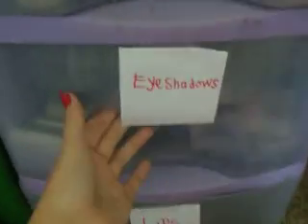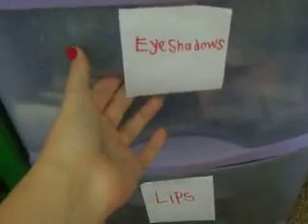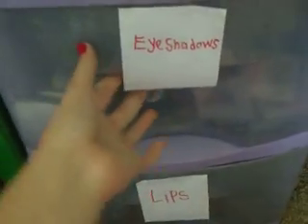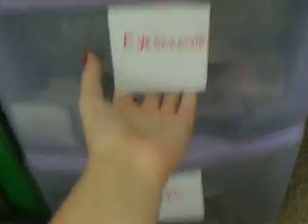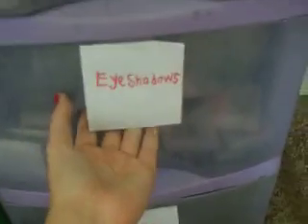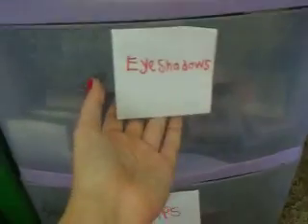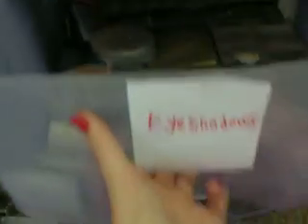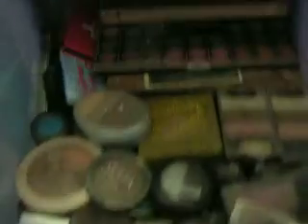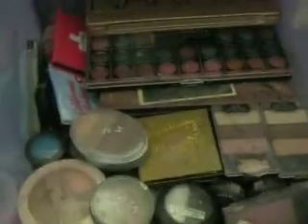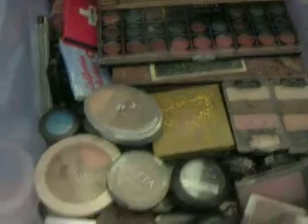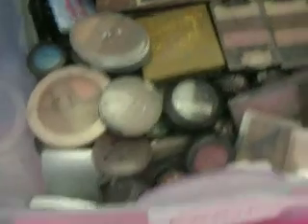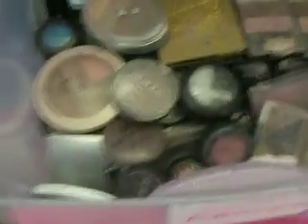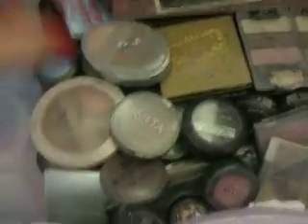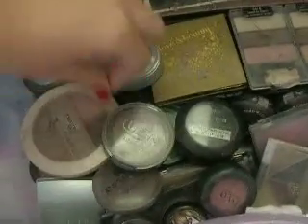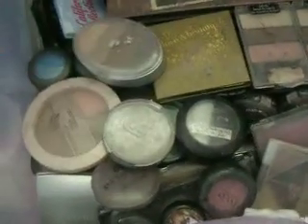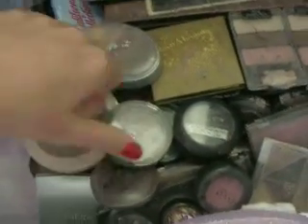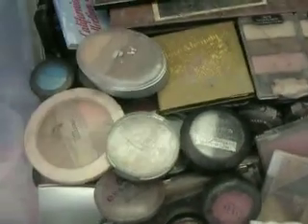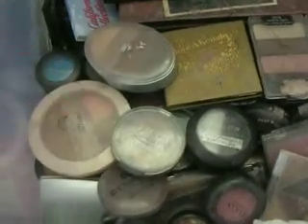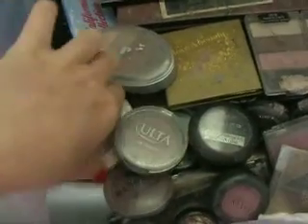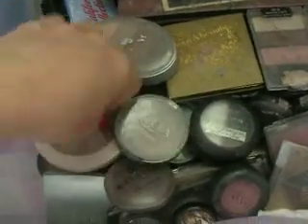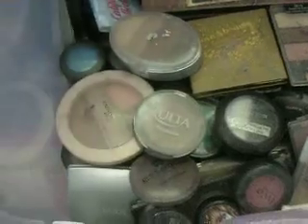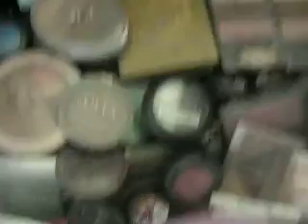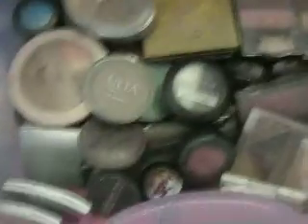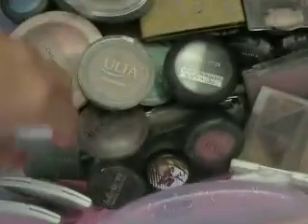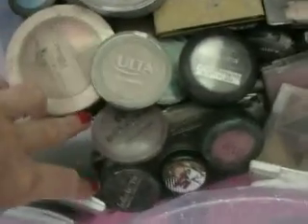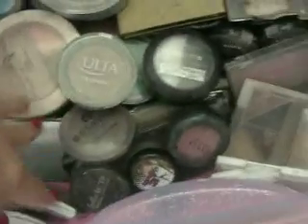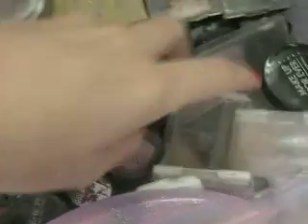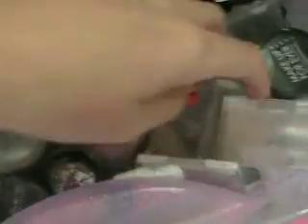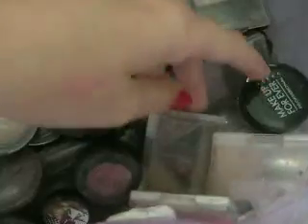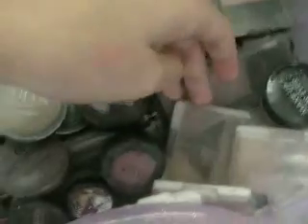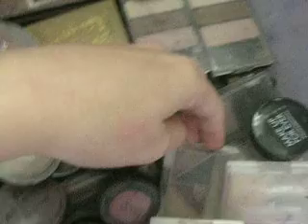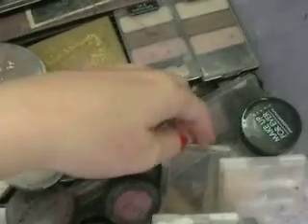Right here, this one is the most crowded drawer — this is the eye shadows. Right here I have the Jafra, I have the Elf quads.